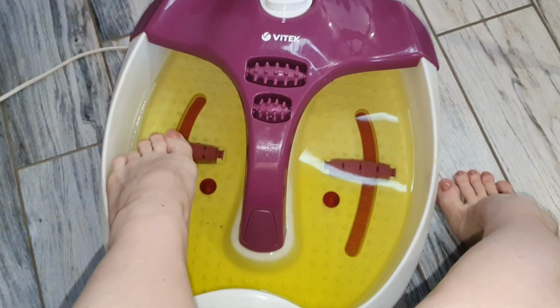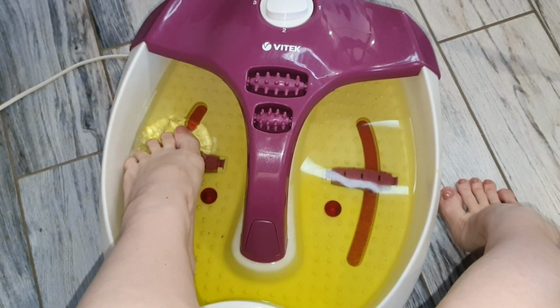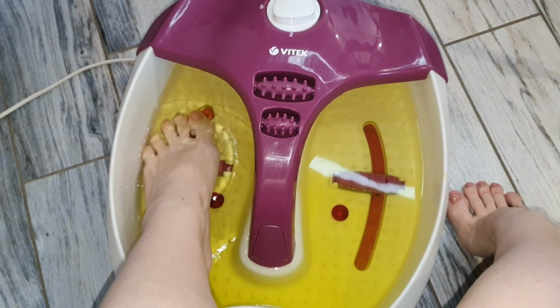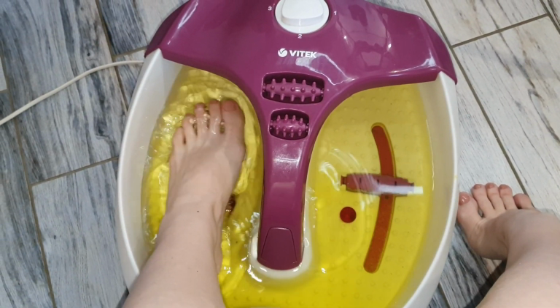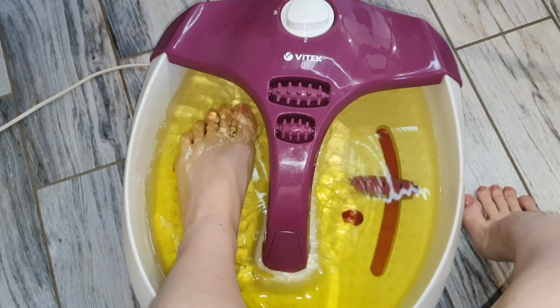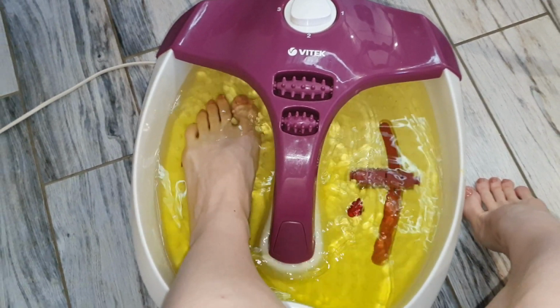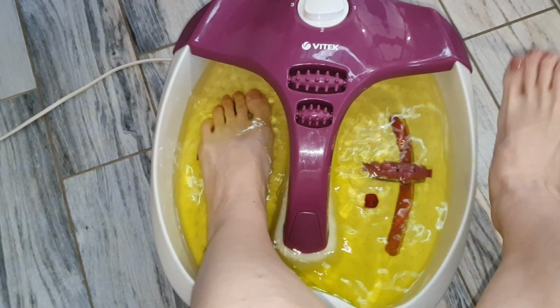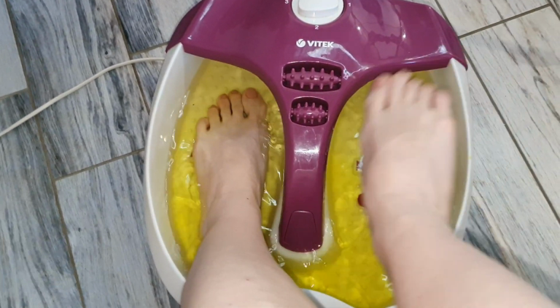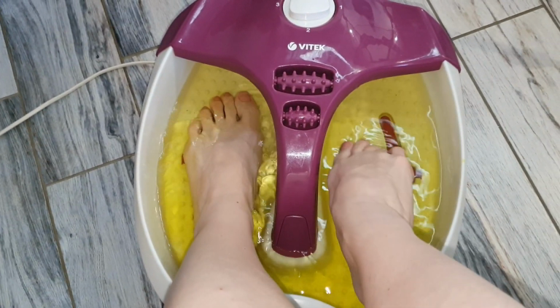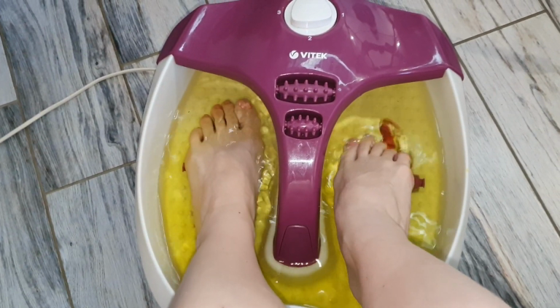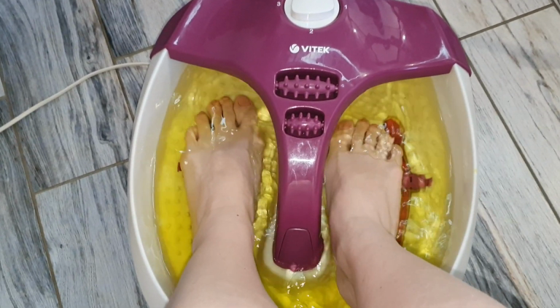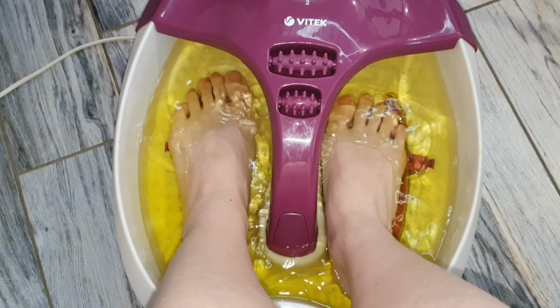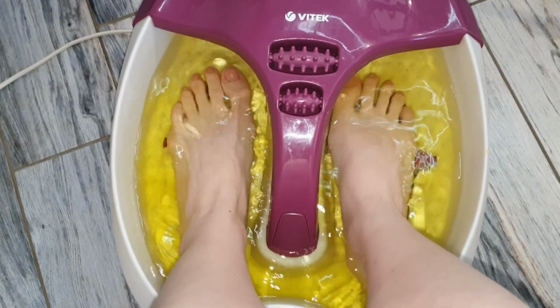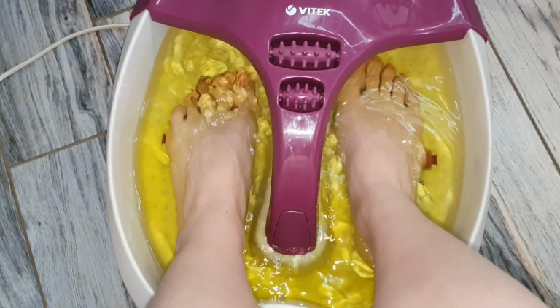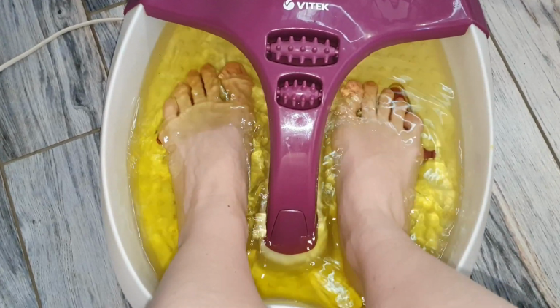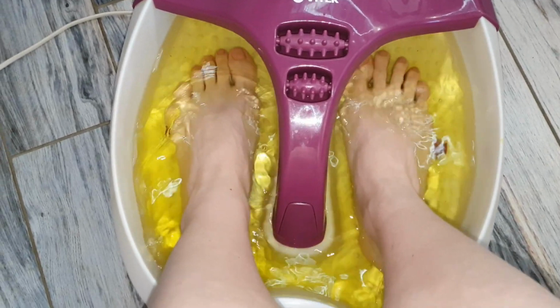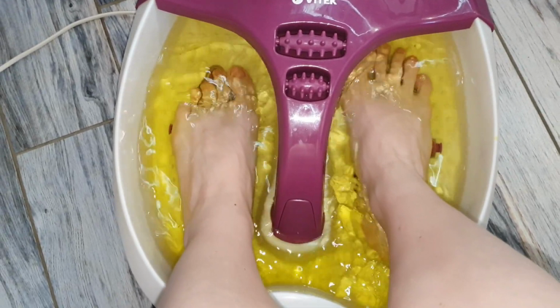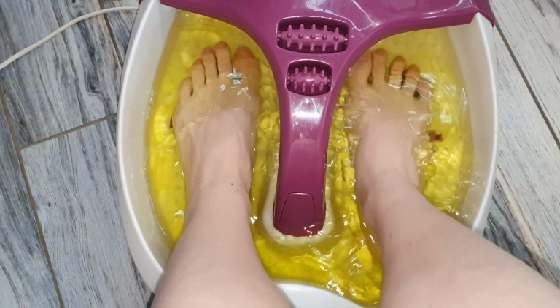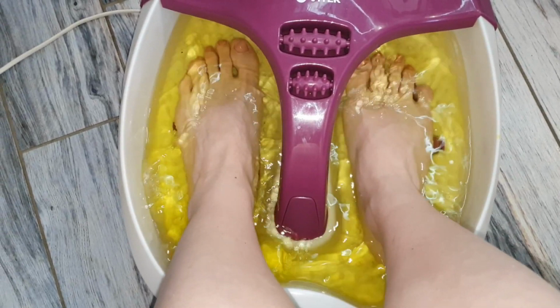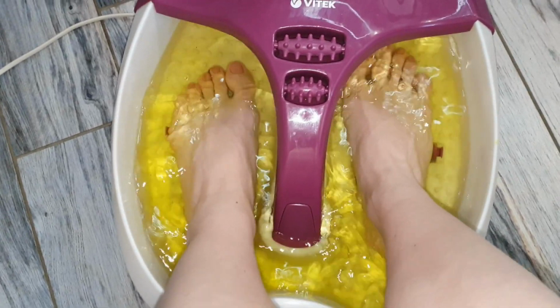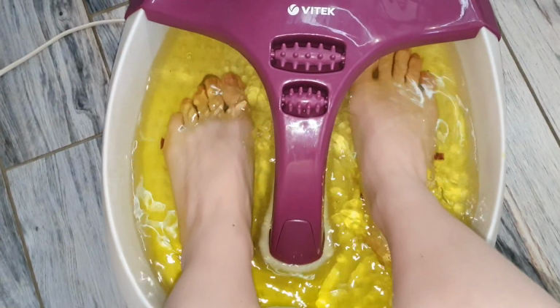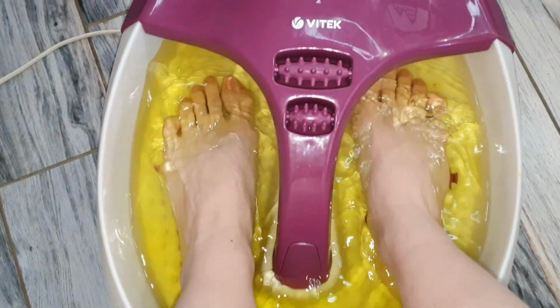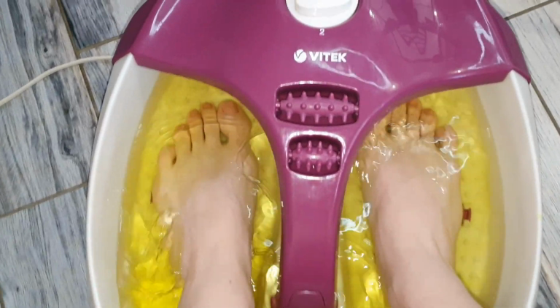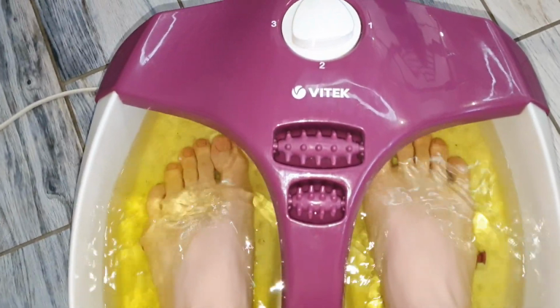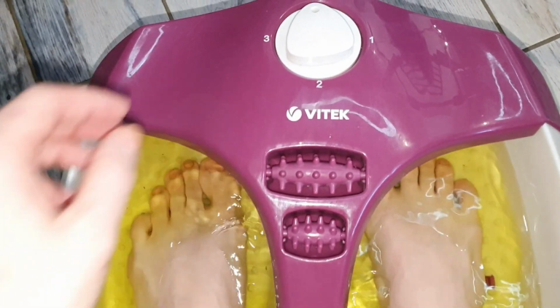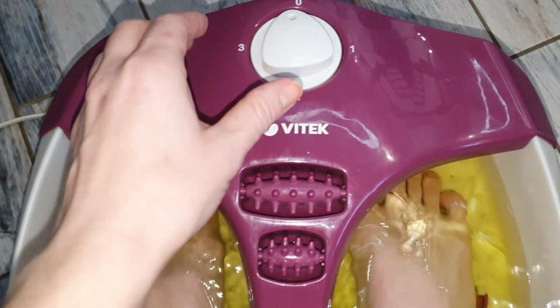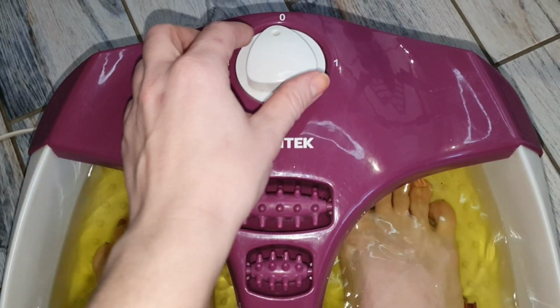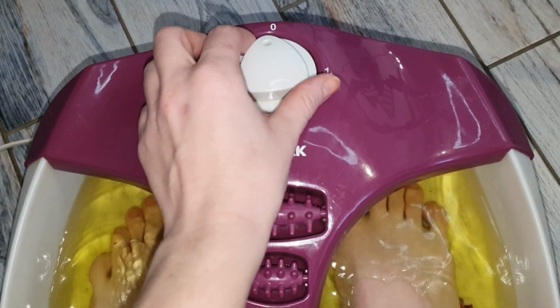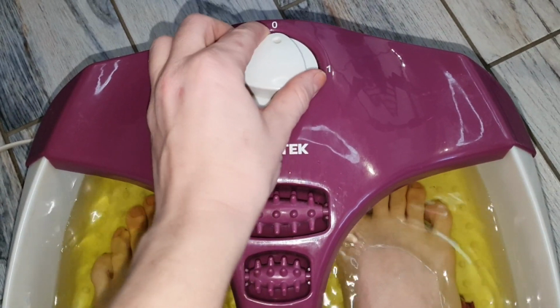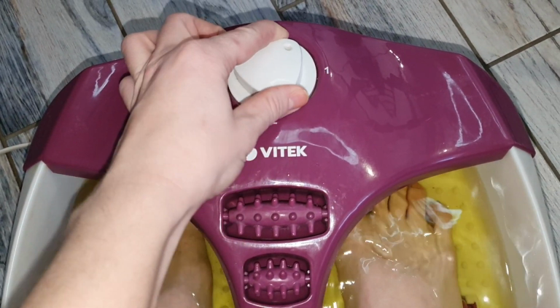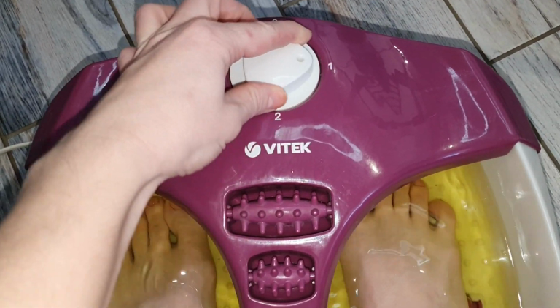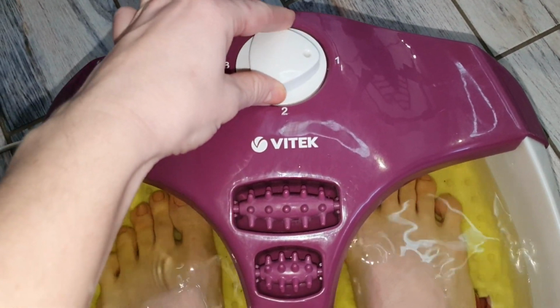Дальше я беру свою ванночку для ног, наполняю тёплой водичкой, добавляю туда соль и окунаю ножки. Обычно я включаю сразу же максимальный режим — у меня есть три режима, и сразу получаю три функции одновременно.